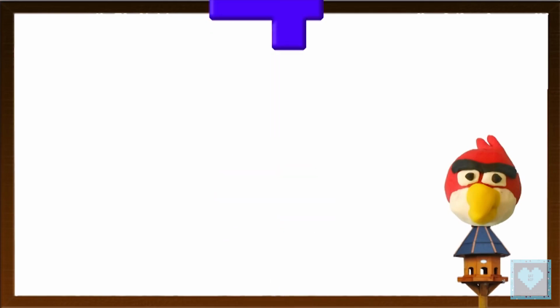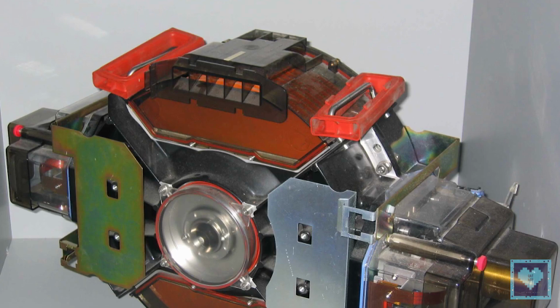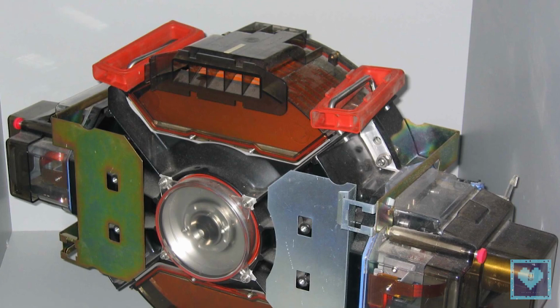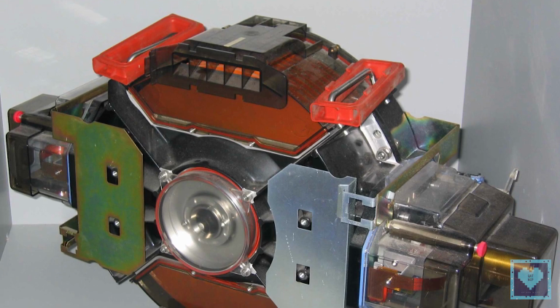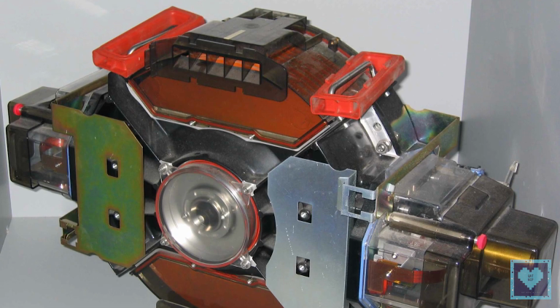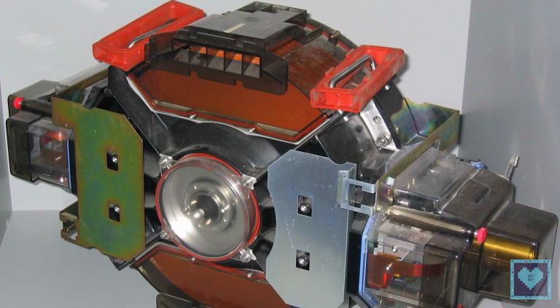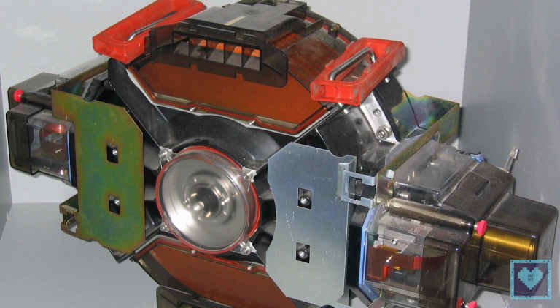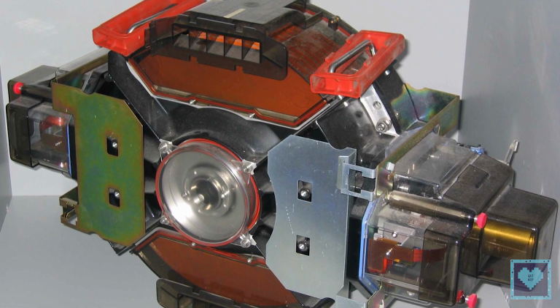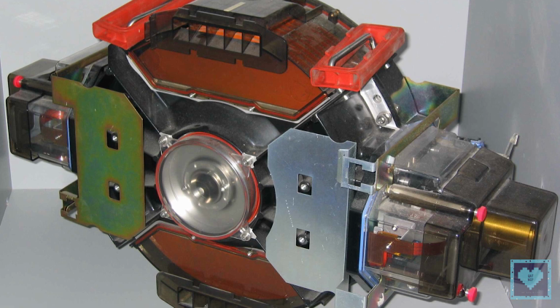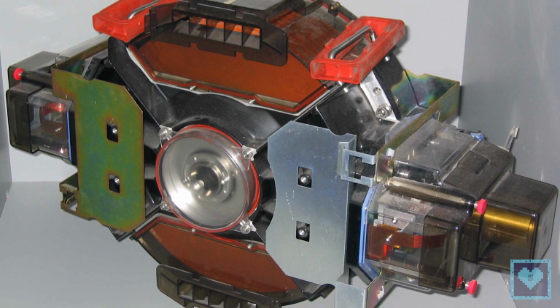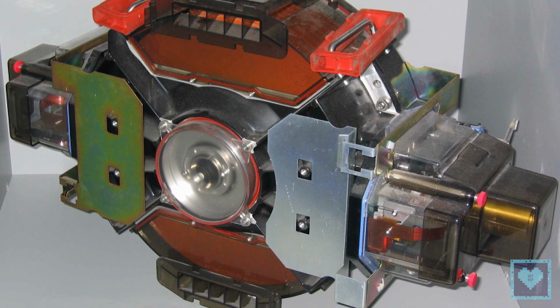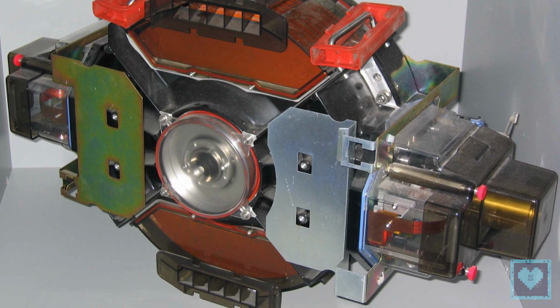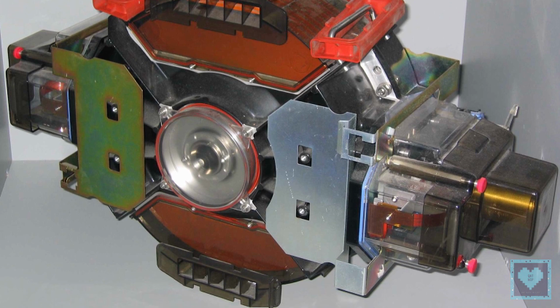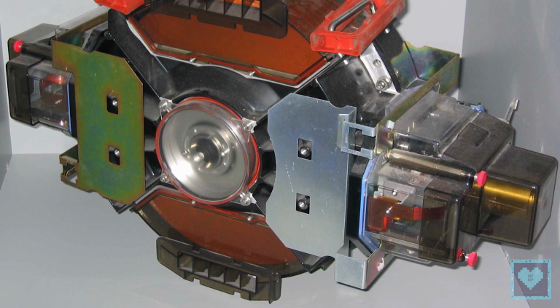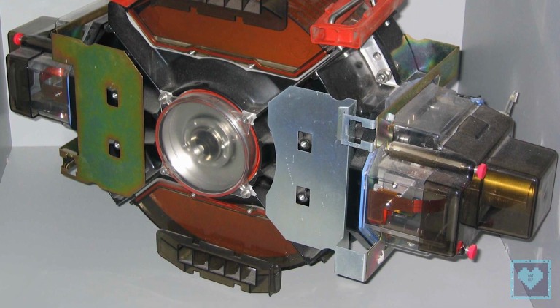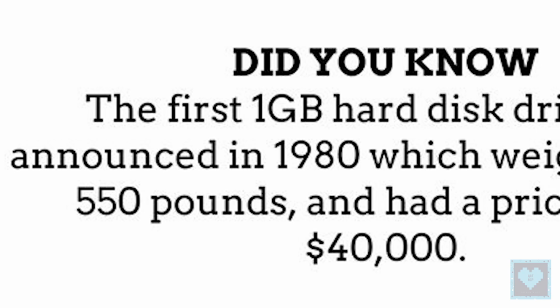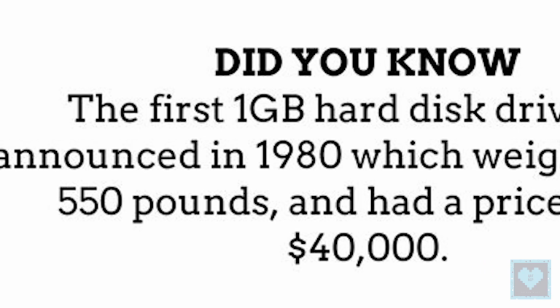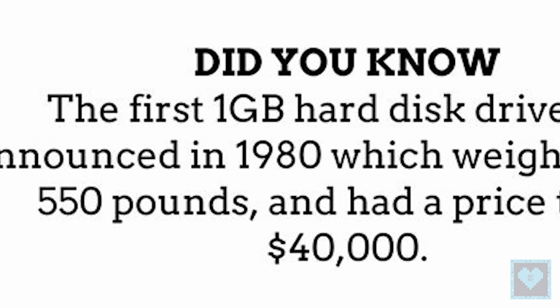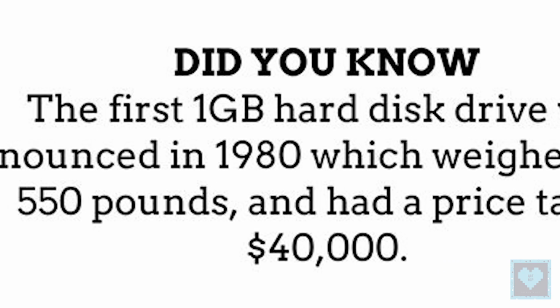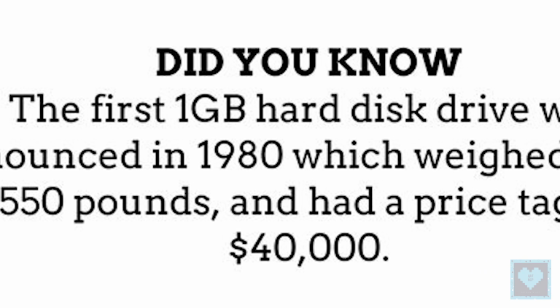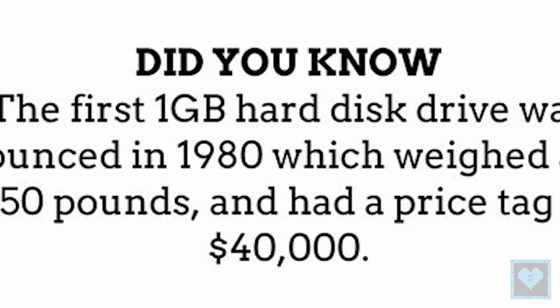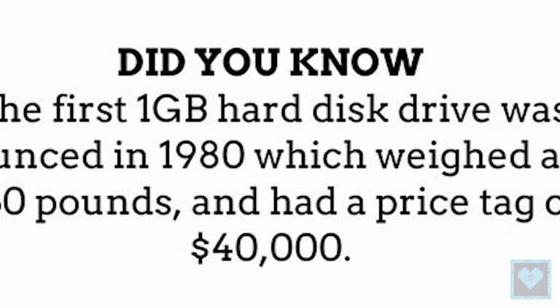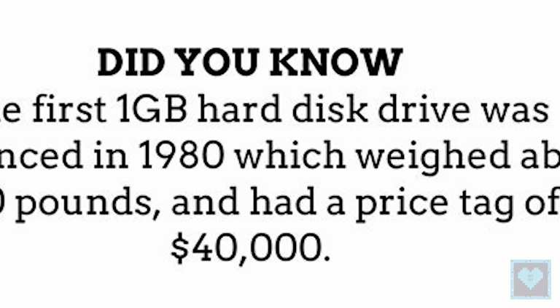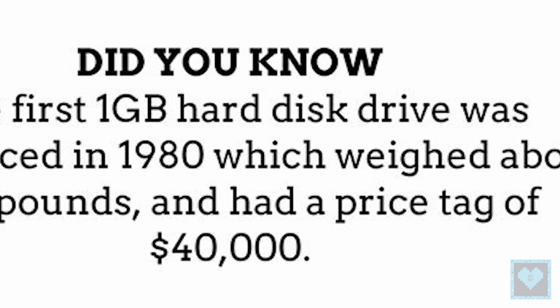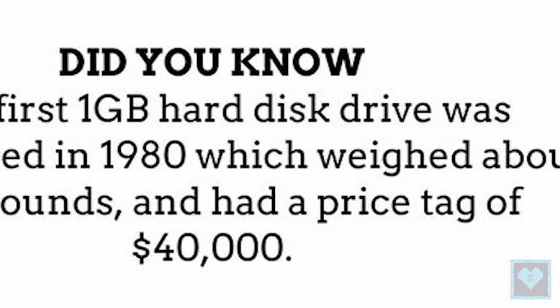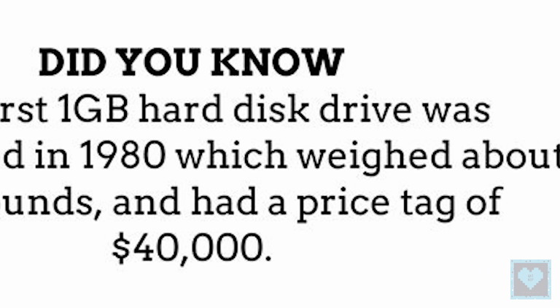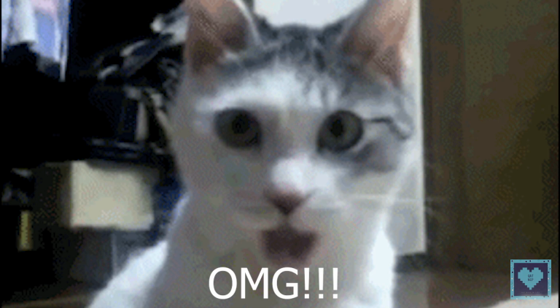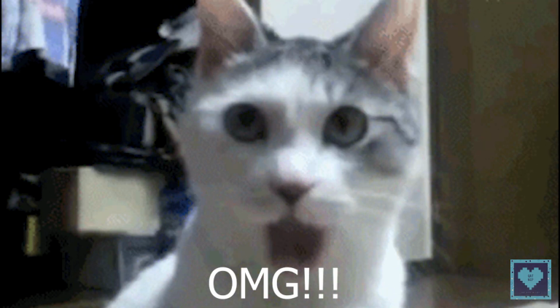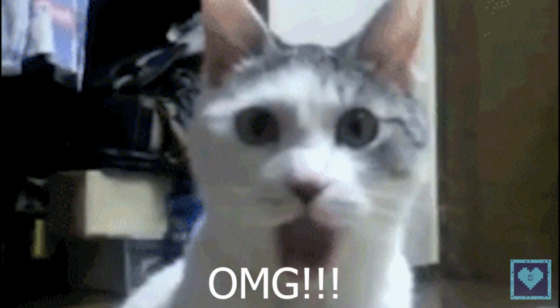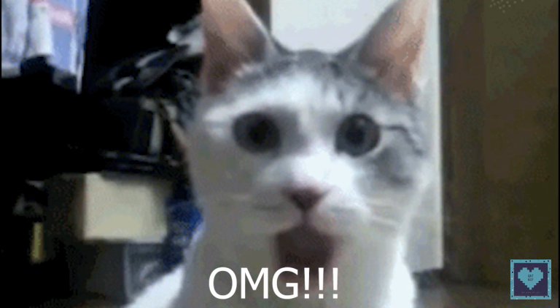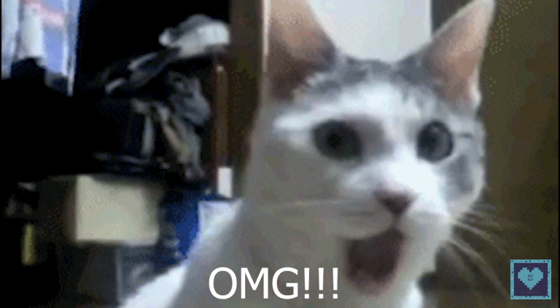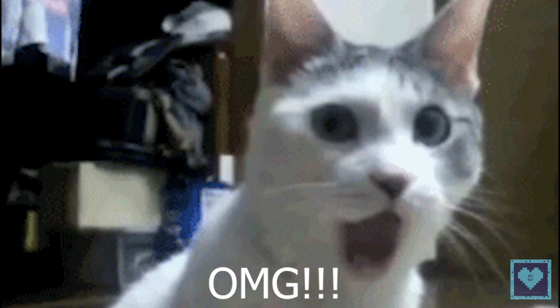Fourth, the first 1 GB hard disk drive was announced in 1980. It weighed about 550 pounds — that's more than 250 kilograms — and had a price tag of $40,000.